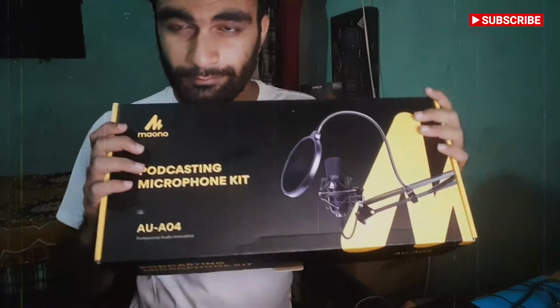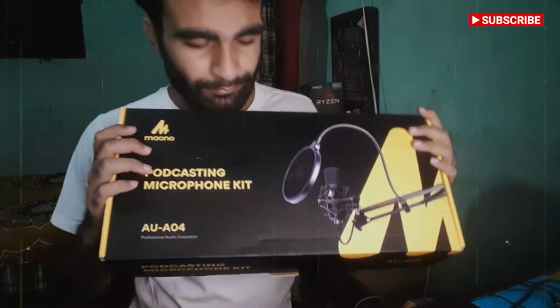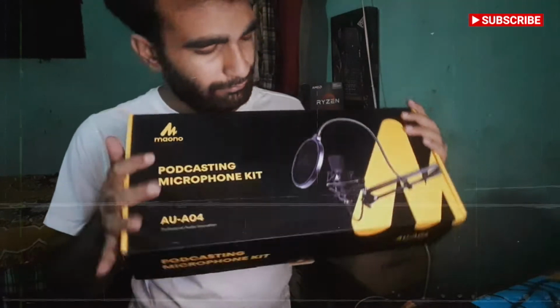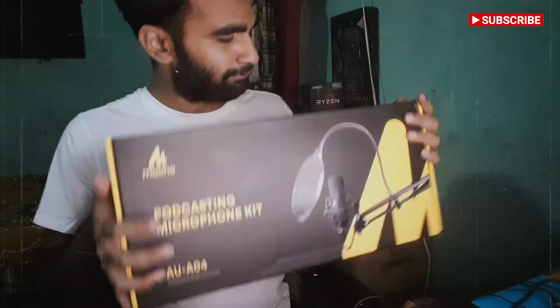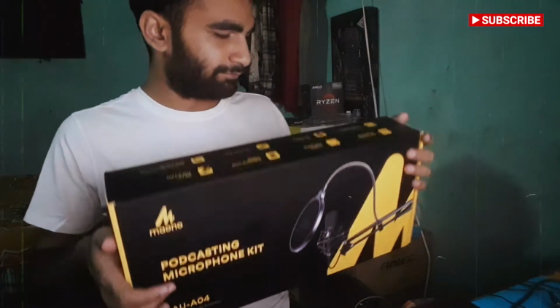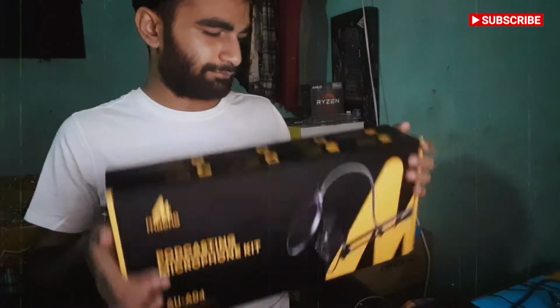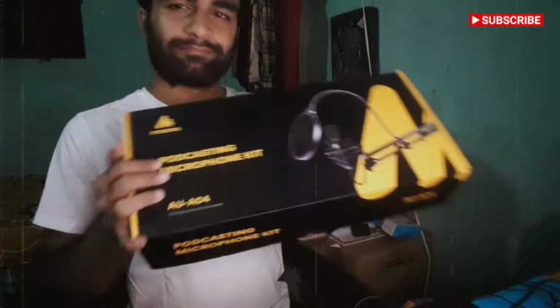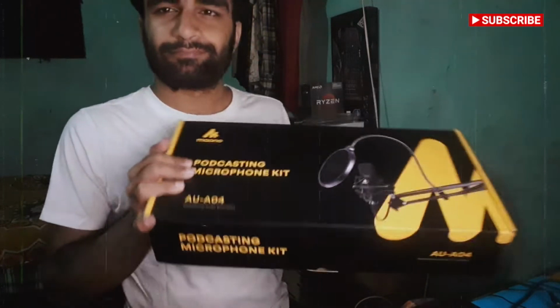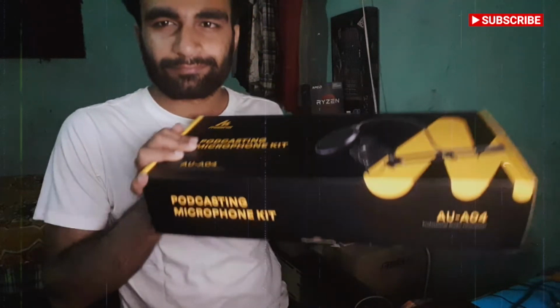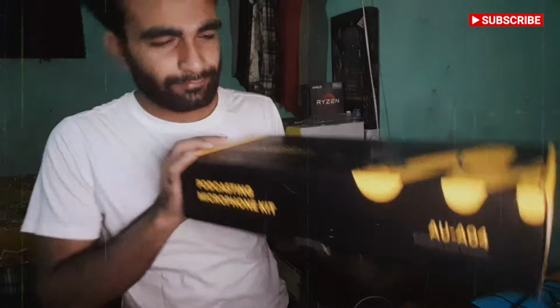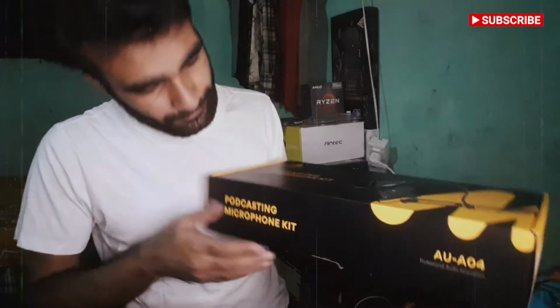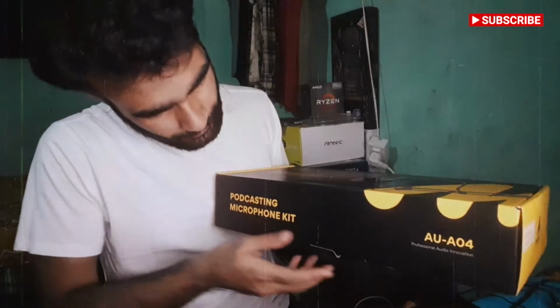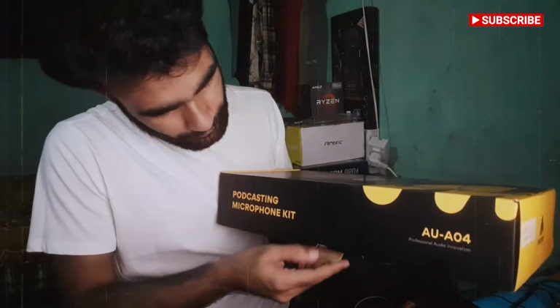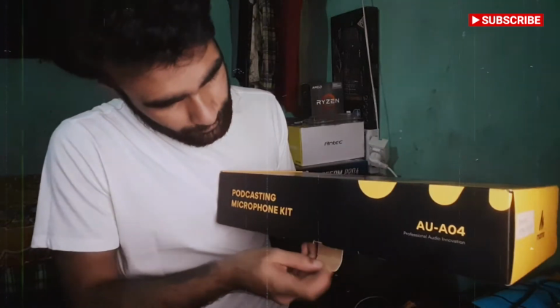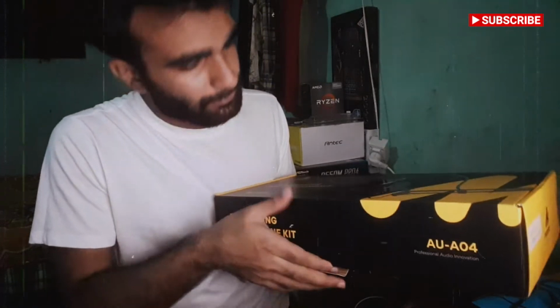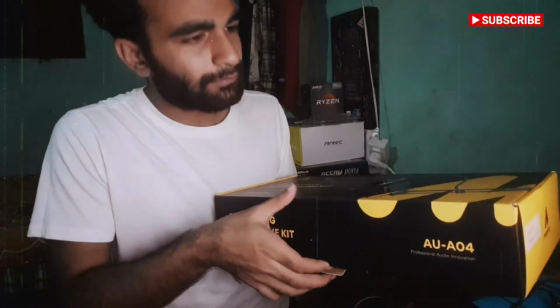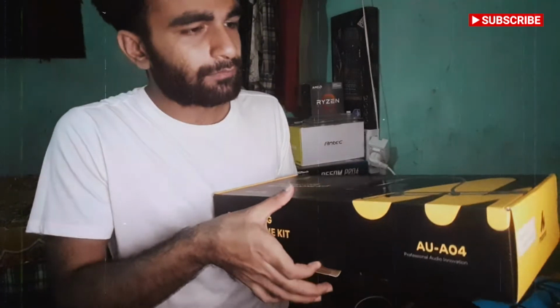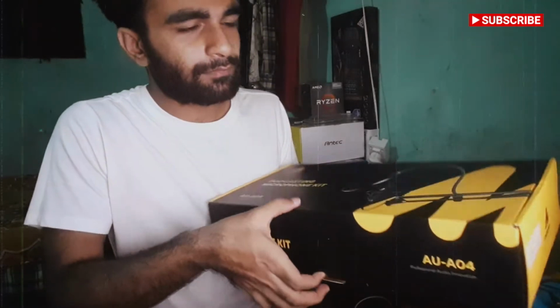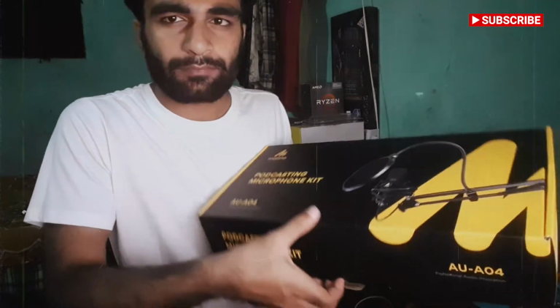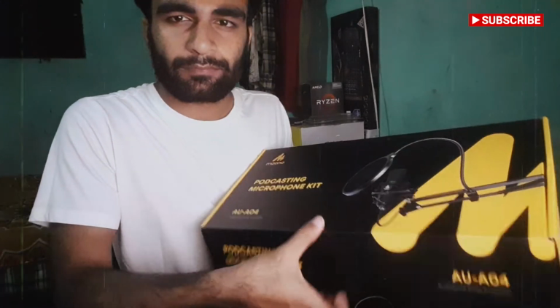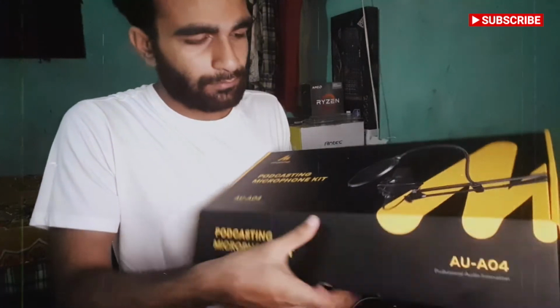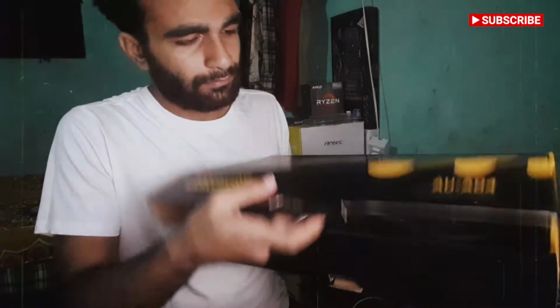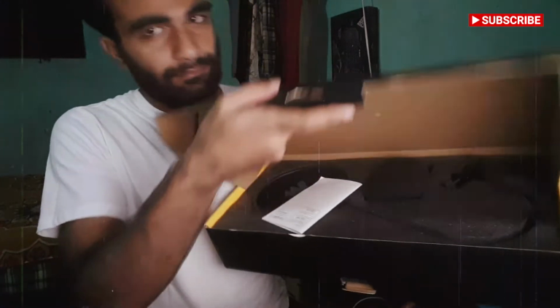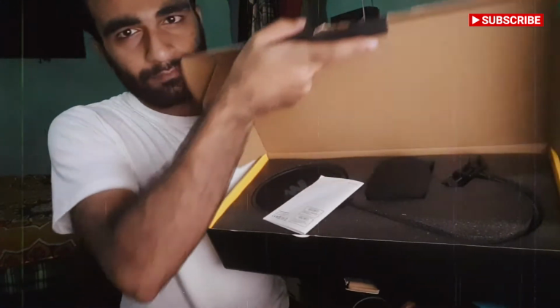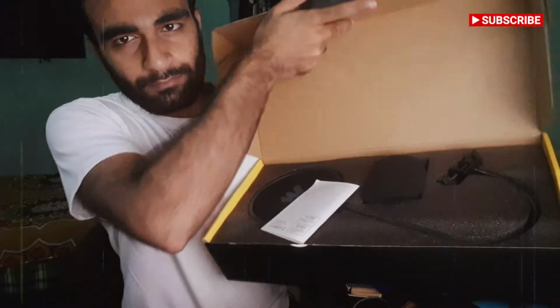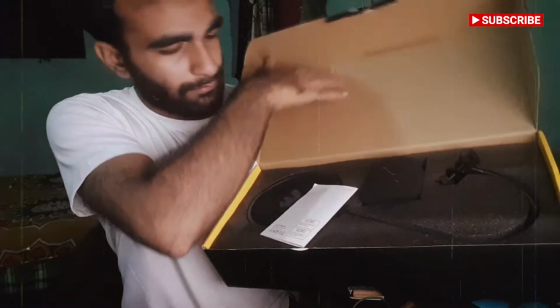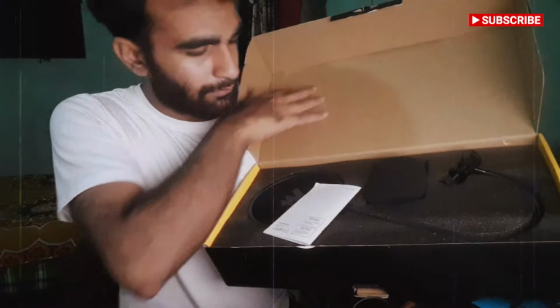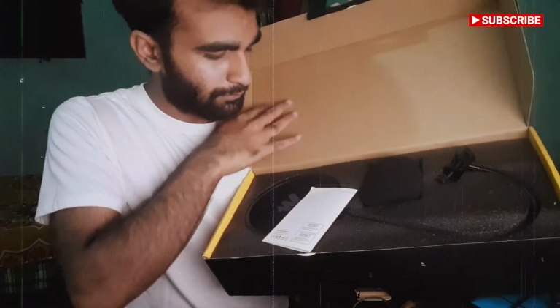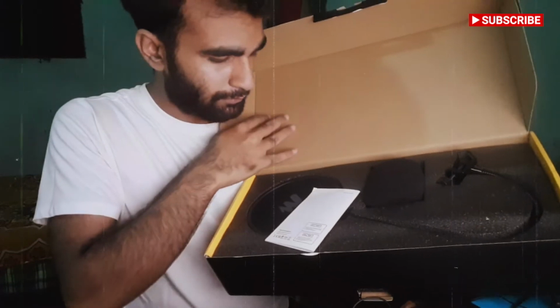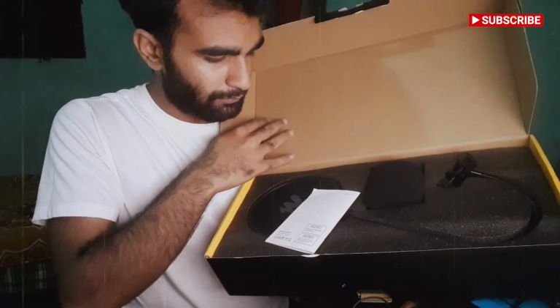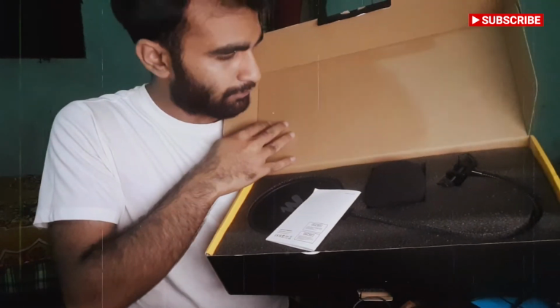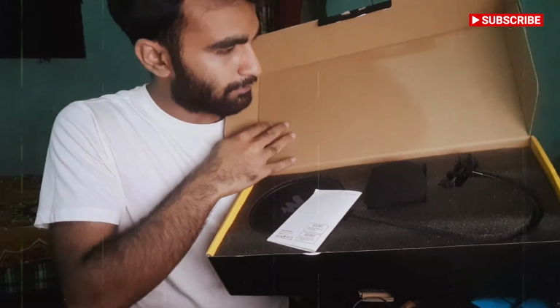This microphone is a great option for singers and podcasters. The kit consists of a condenser USB microphone, shock mount, pop filter, and boom mic stand.